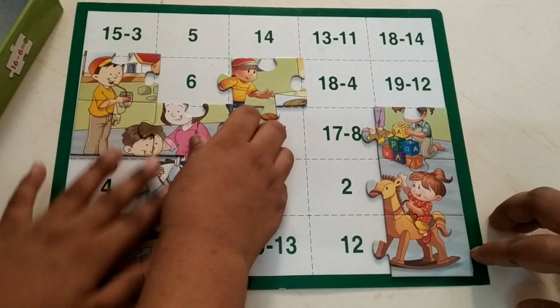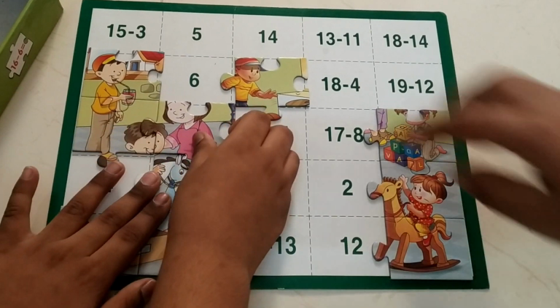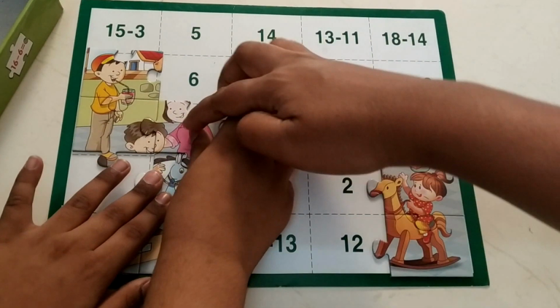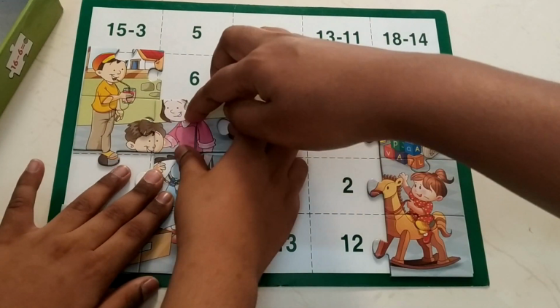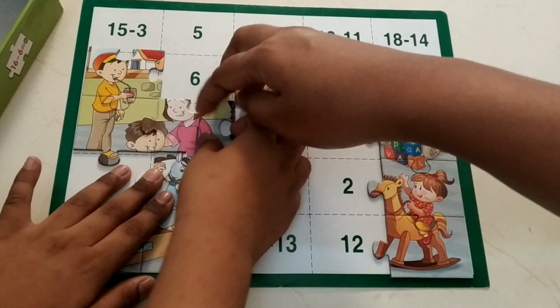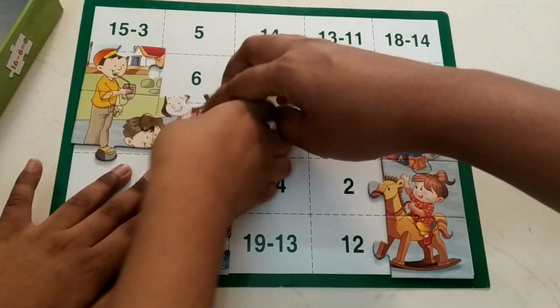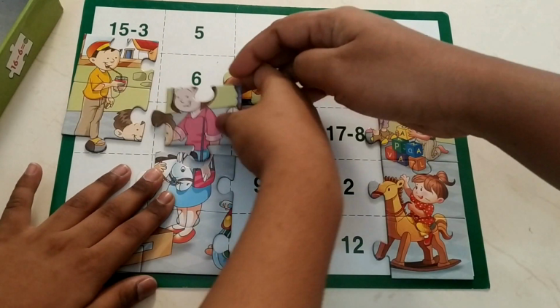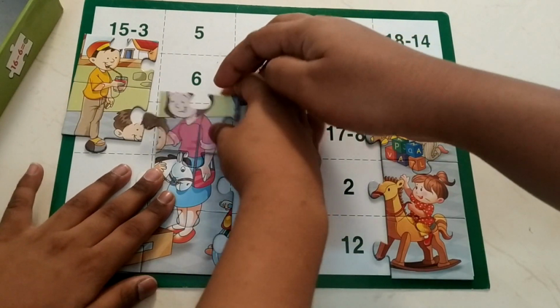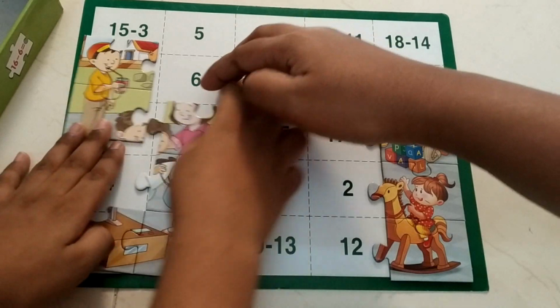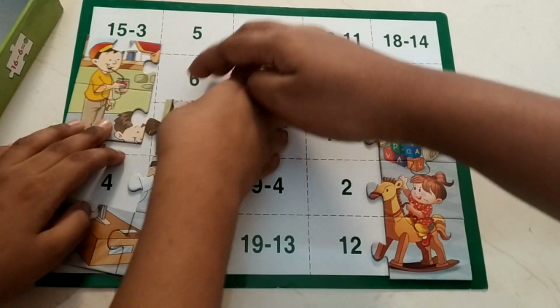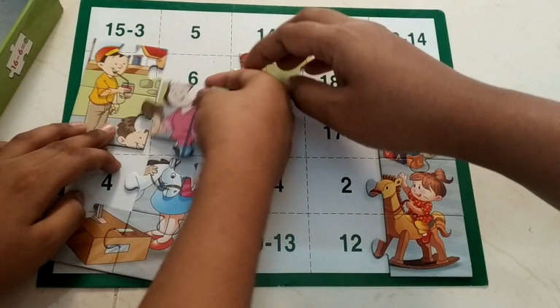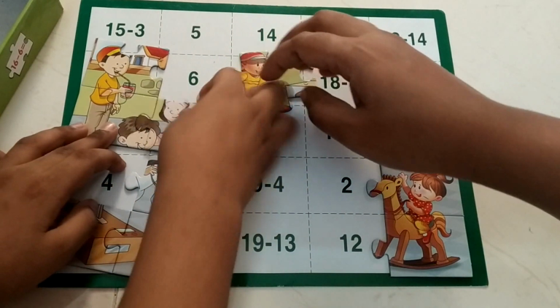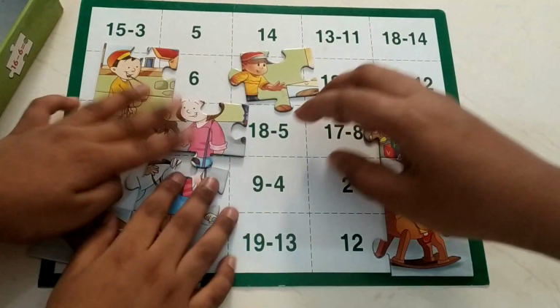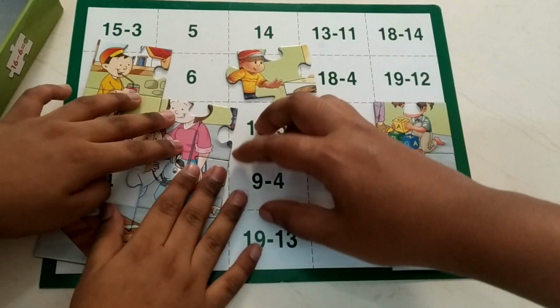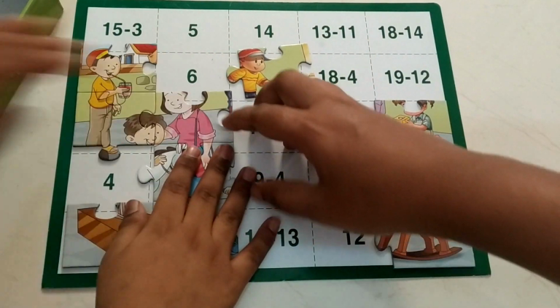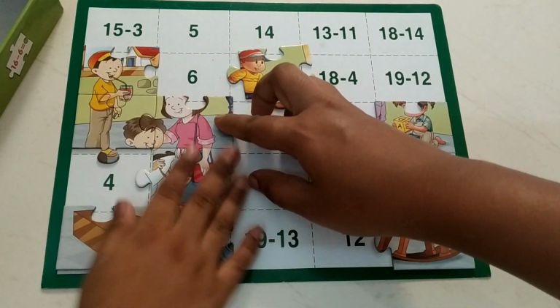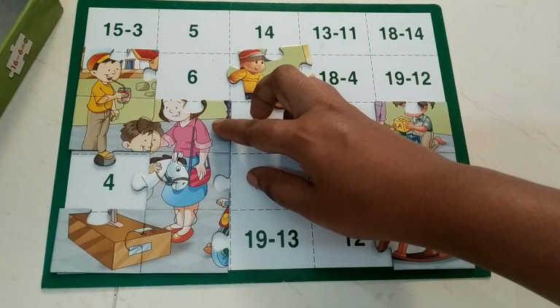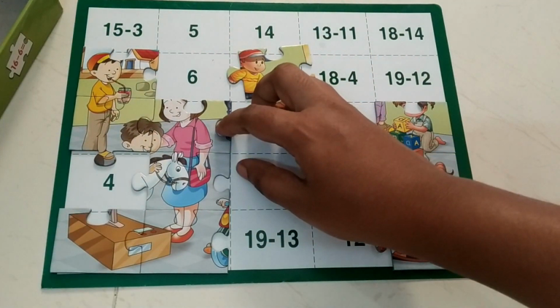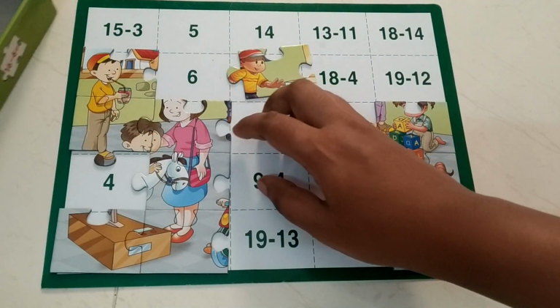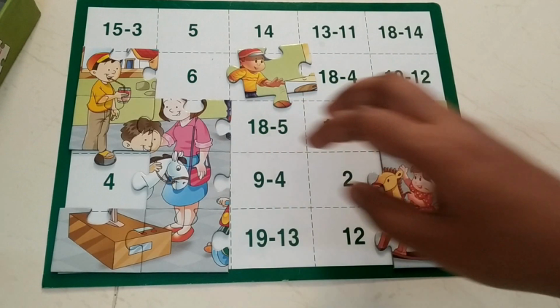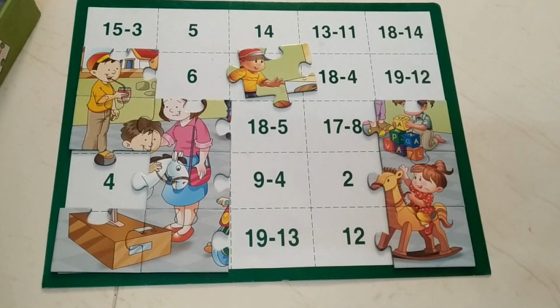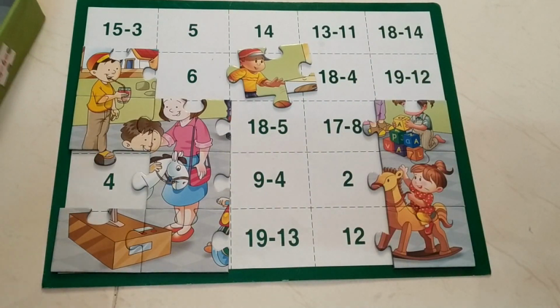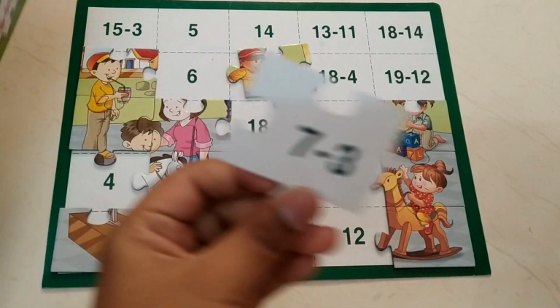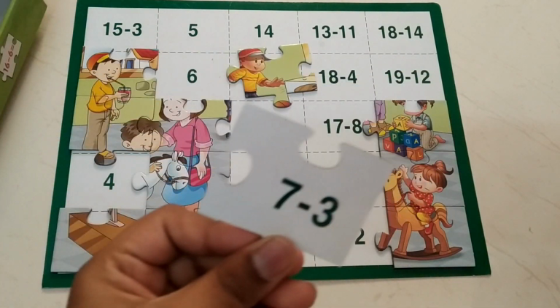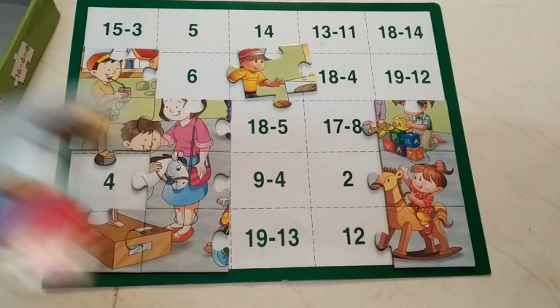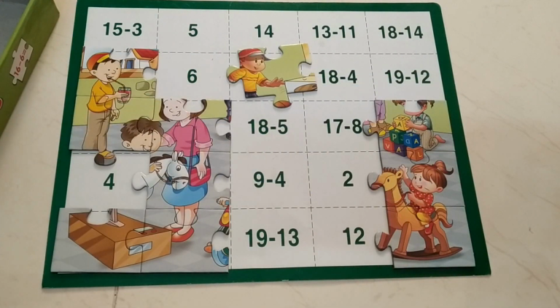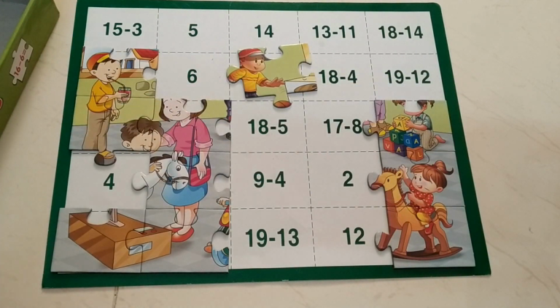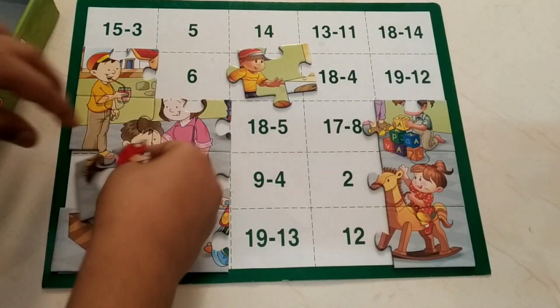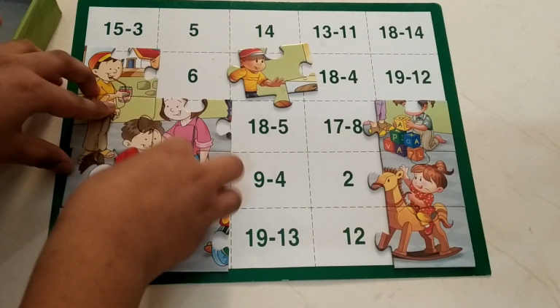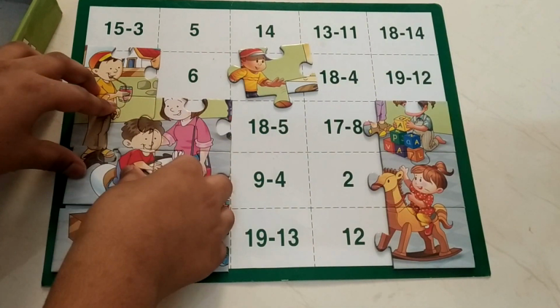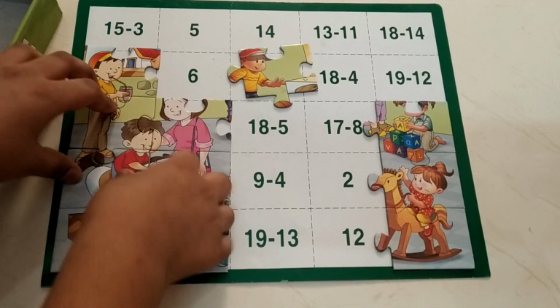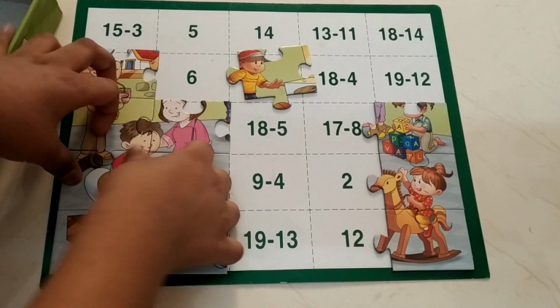It's okay, leave it. I'll adjust it. You take another one. Adjust. 7 minus 3 — yes, that's 4. That's very easy!